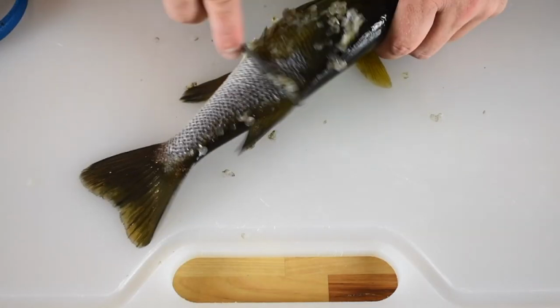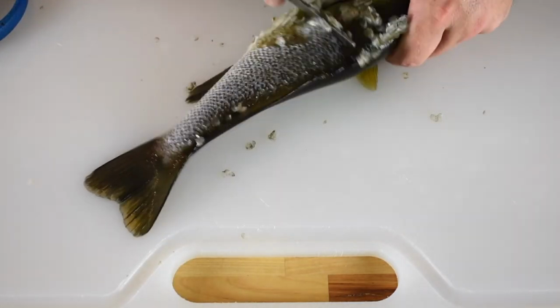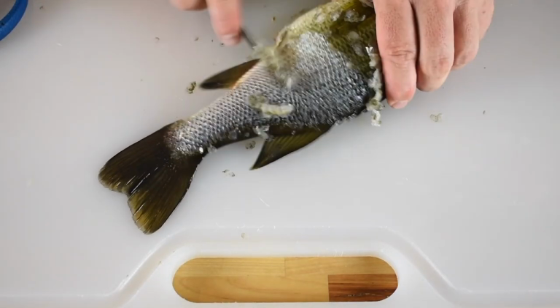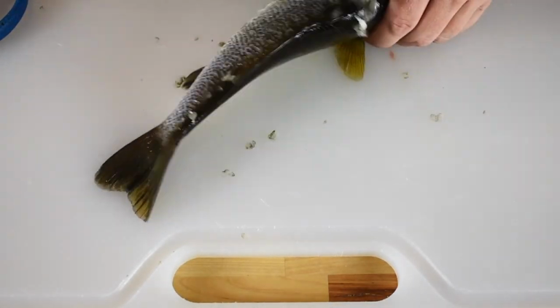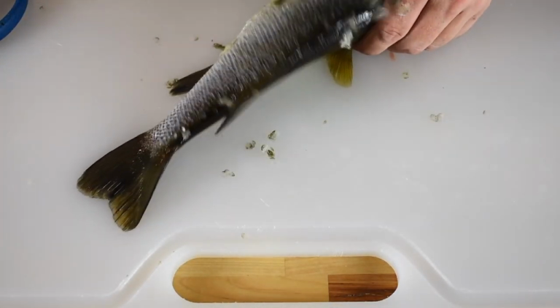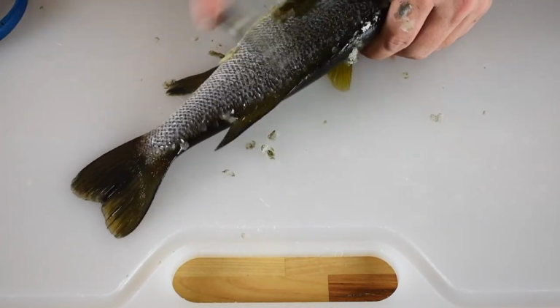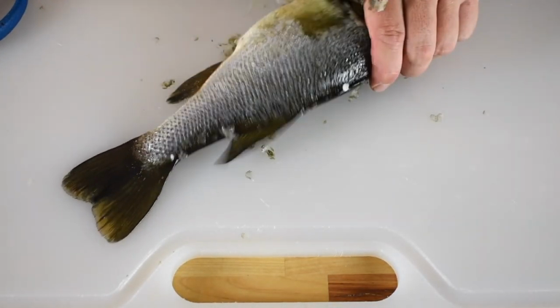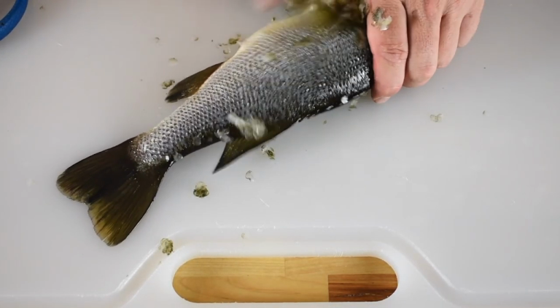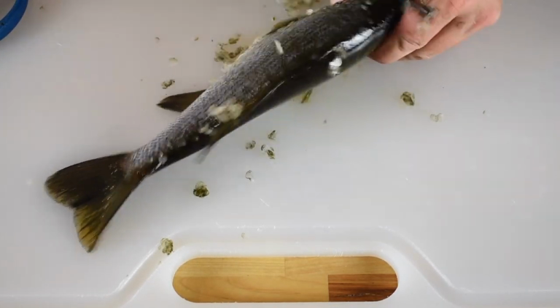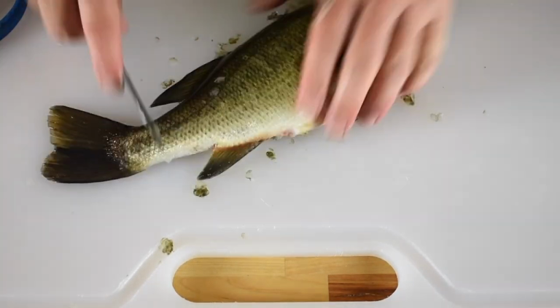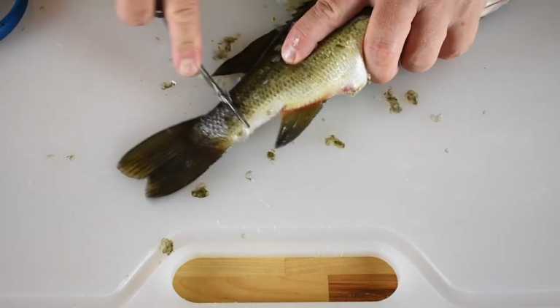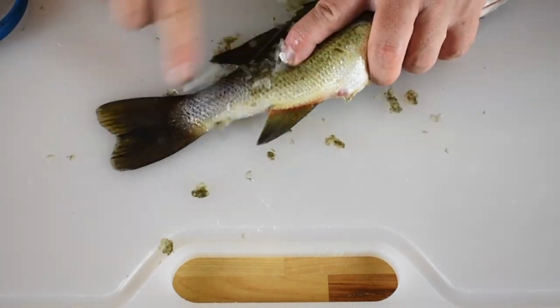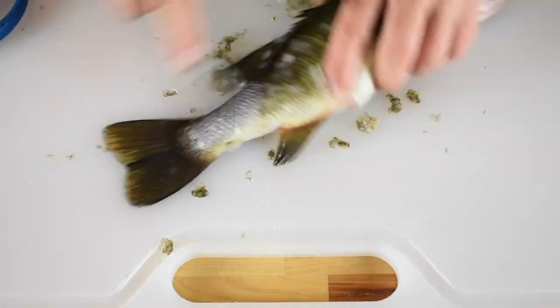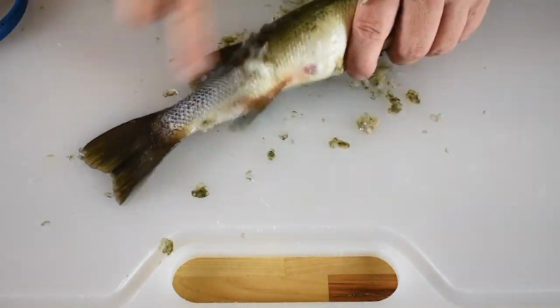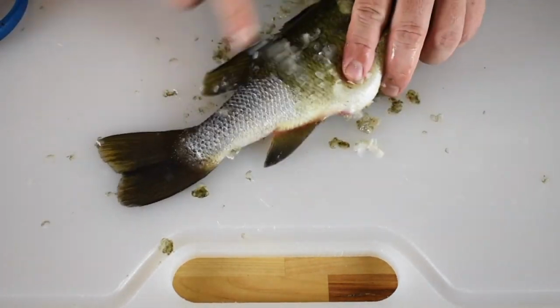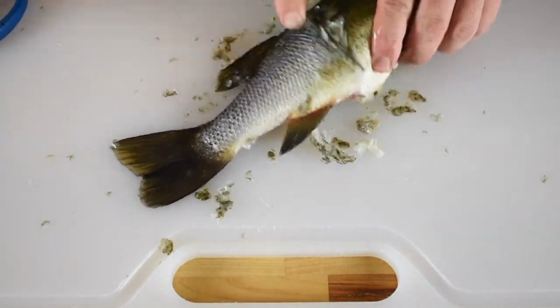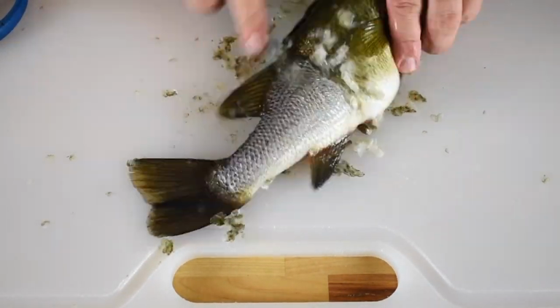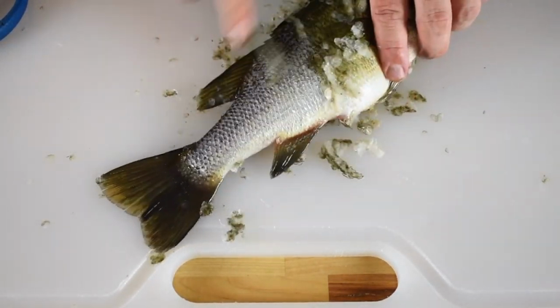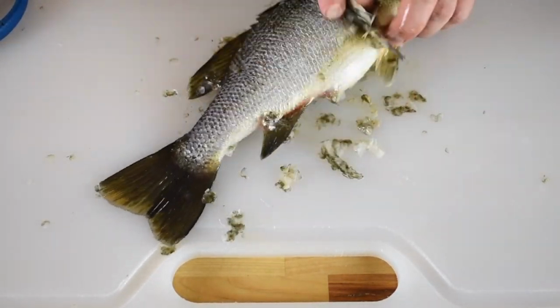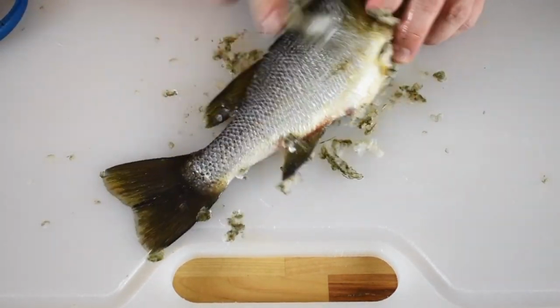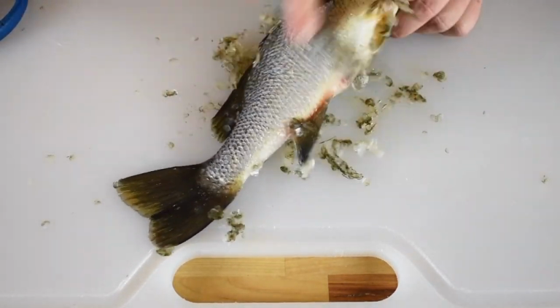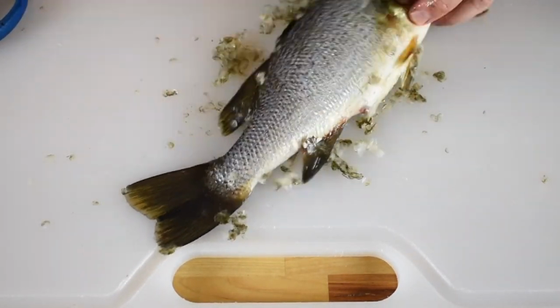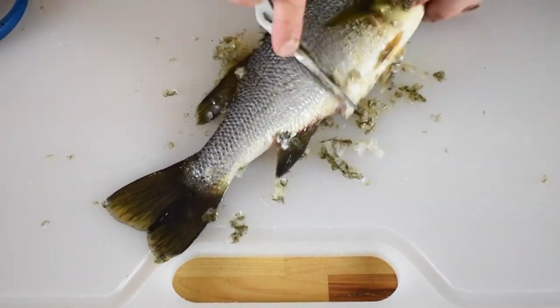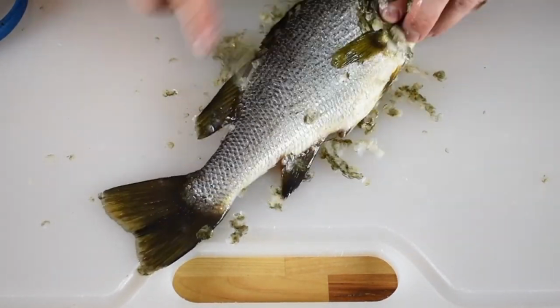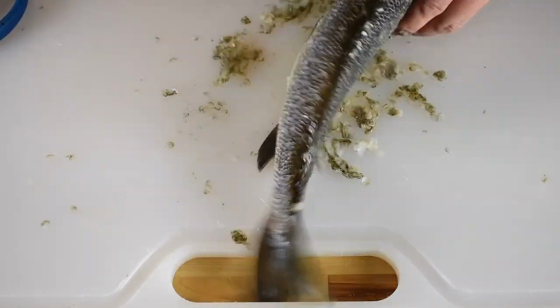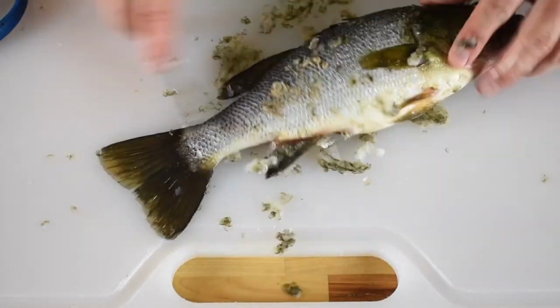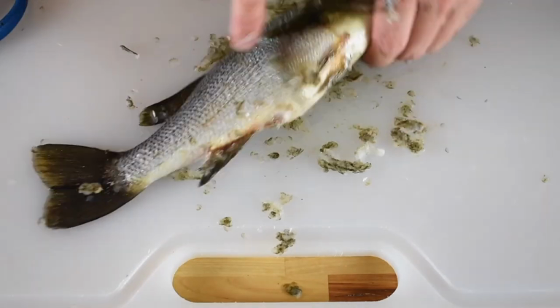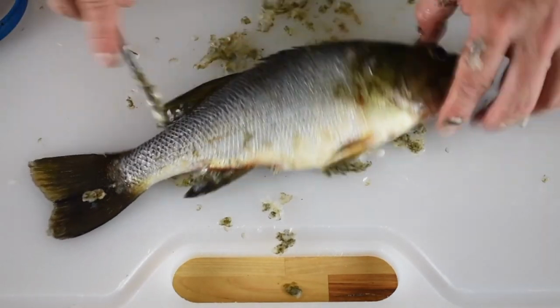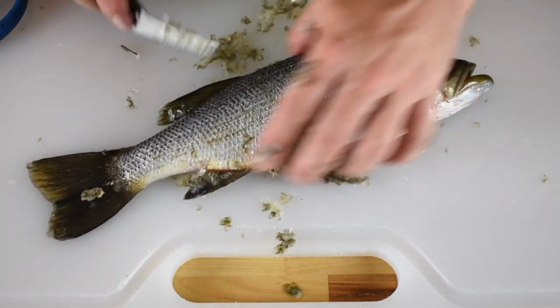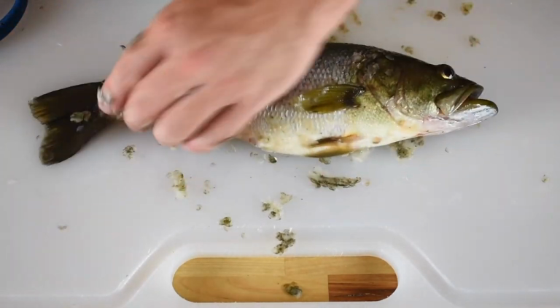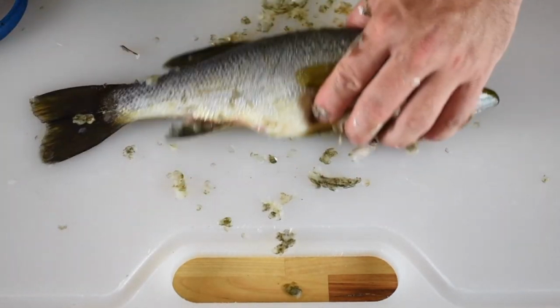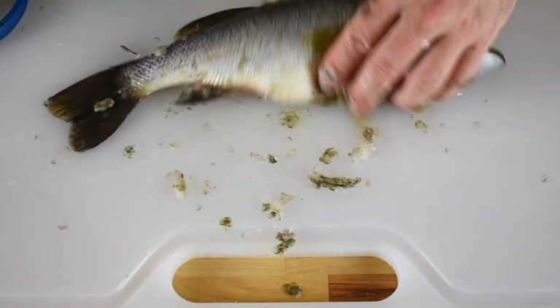Make sure you remove all of the scales, paying close attention to the belly, back, and near the gill plates. Once you scale both sides, rinse off the fish and clear your prep area of any scales.